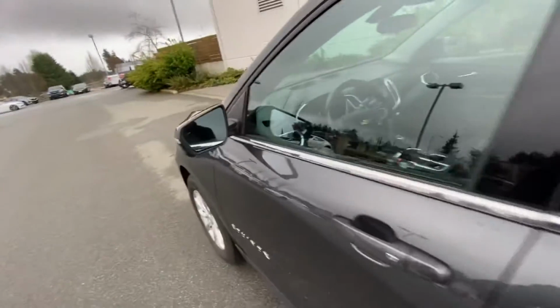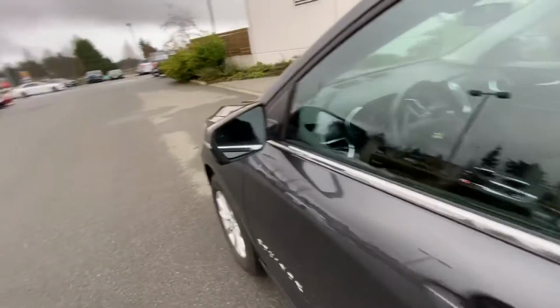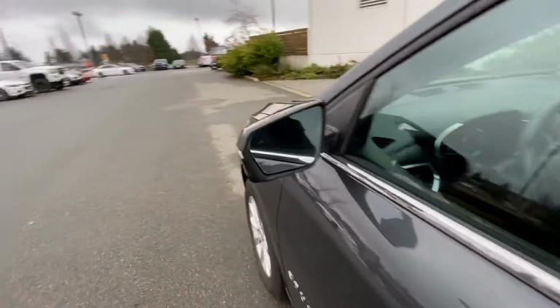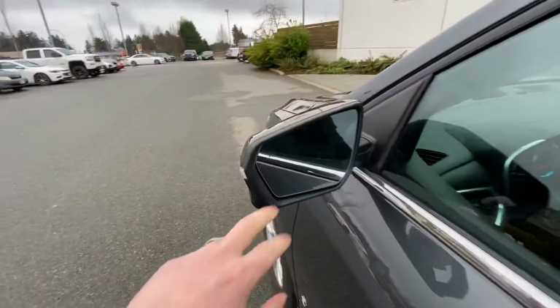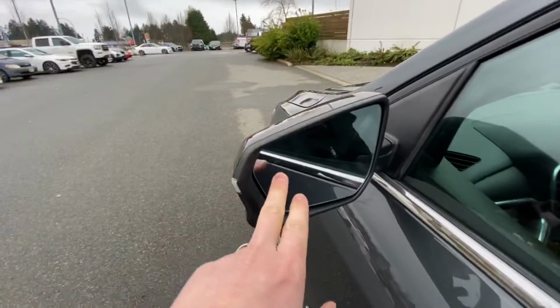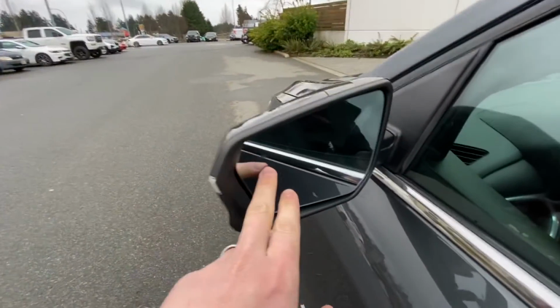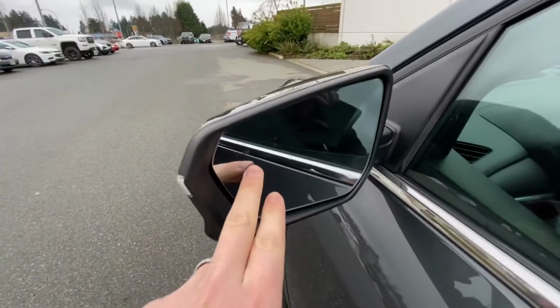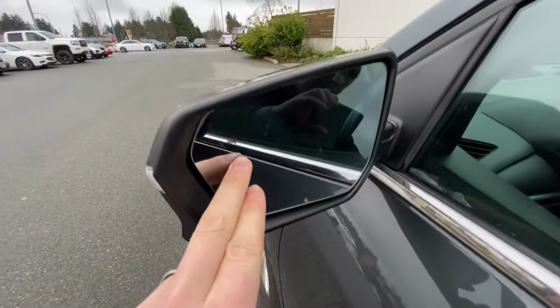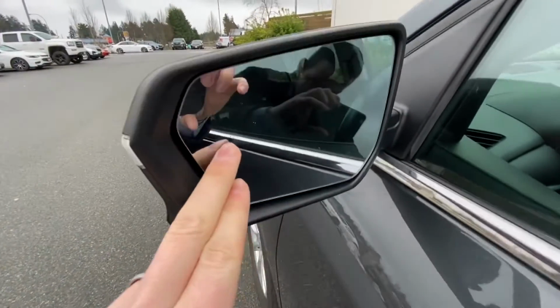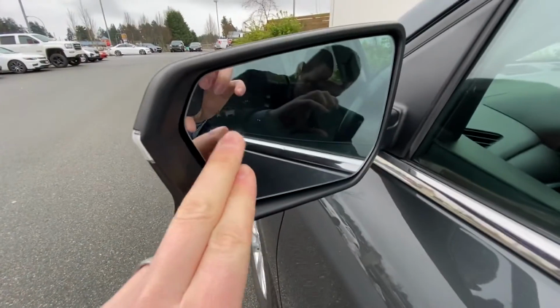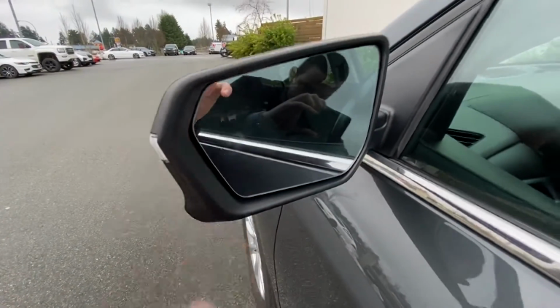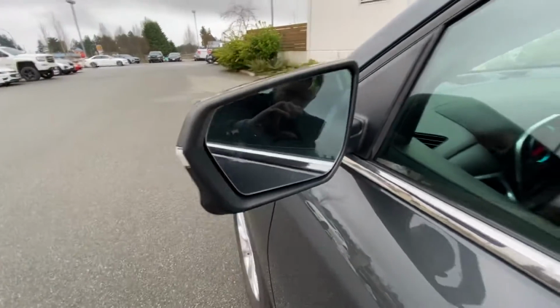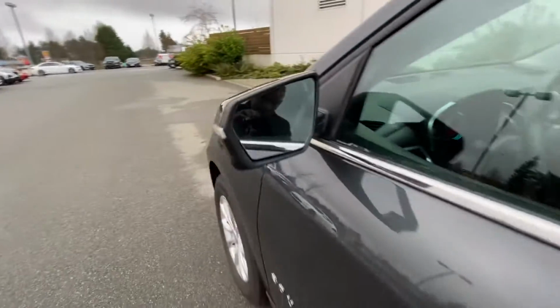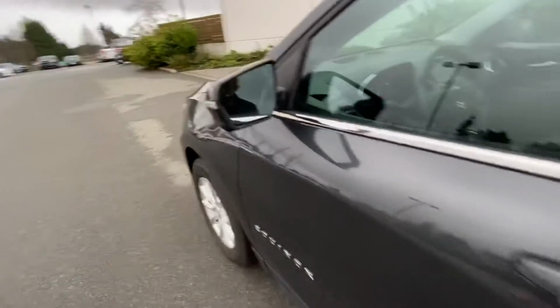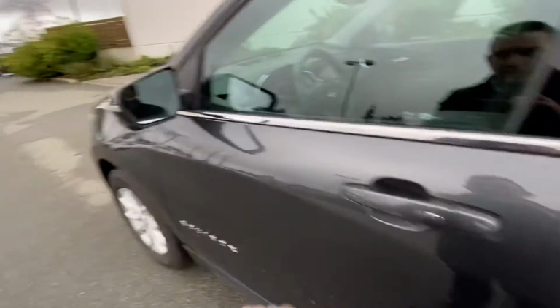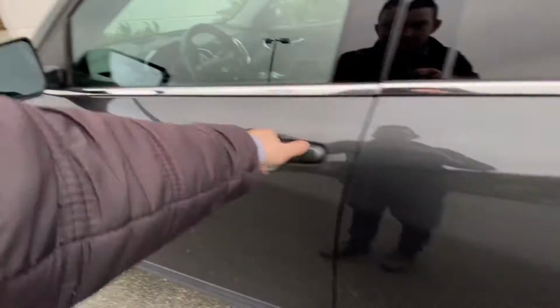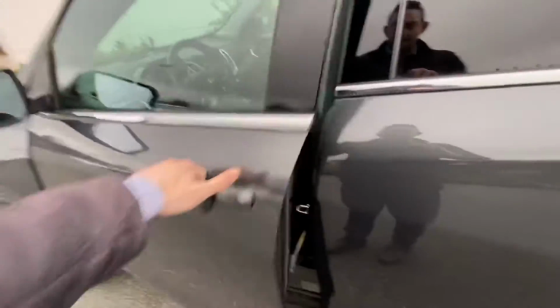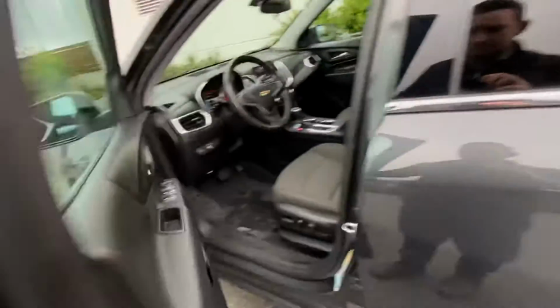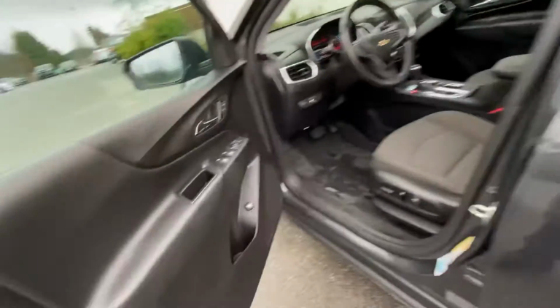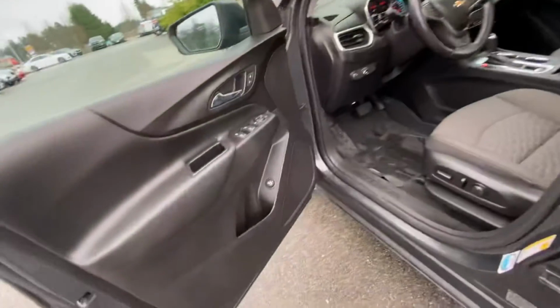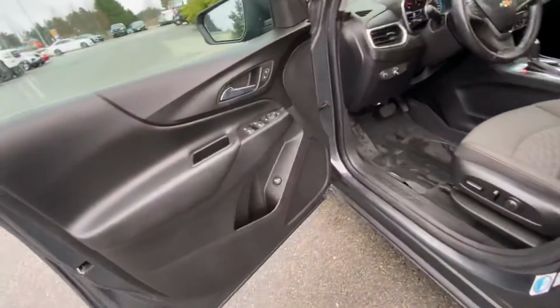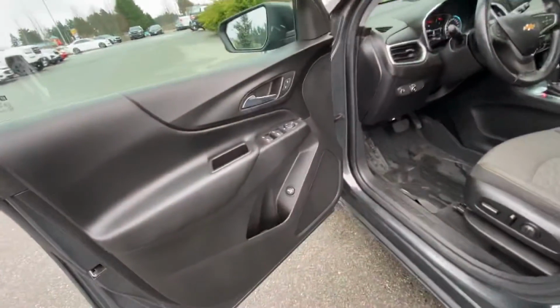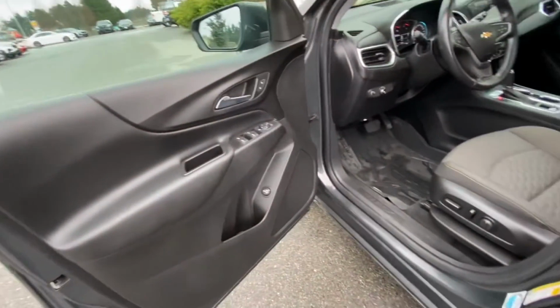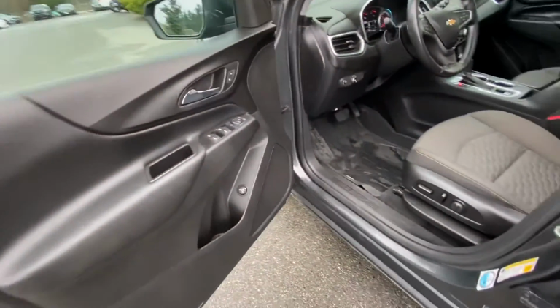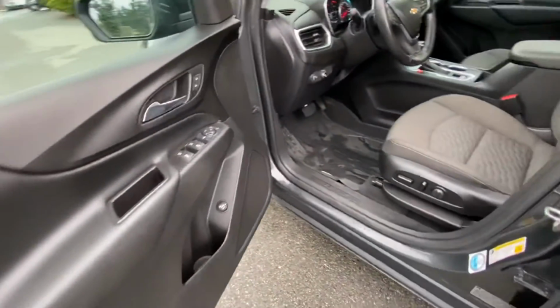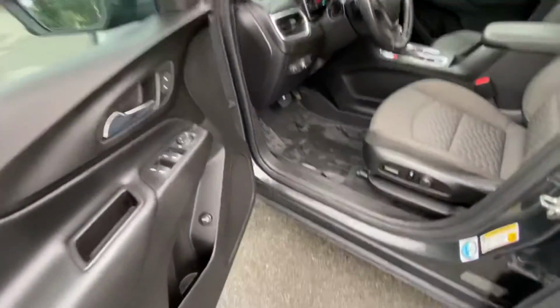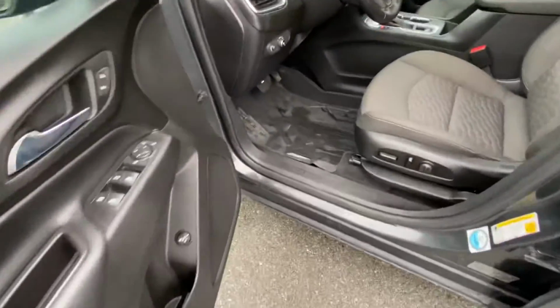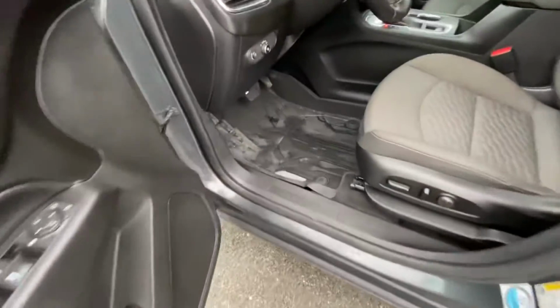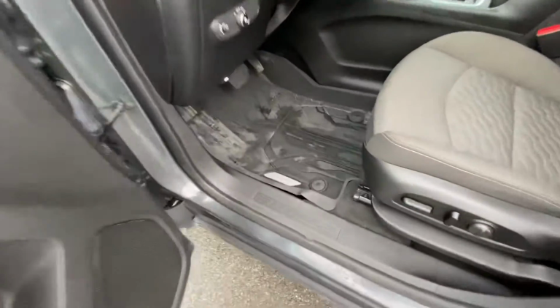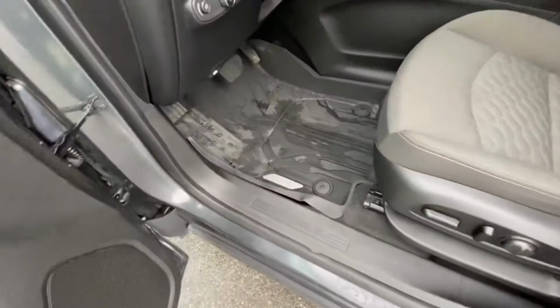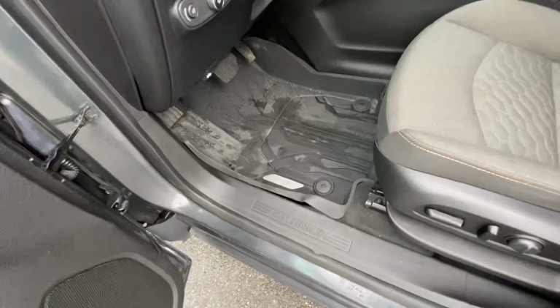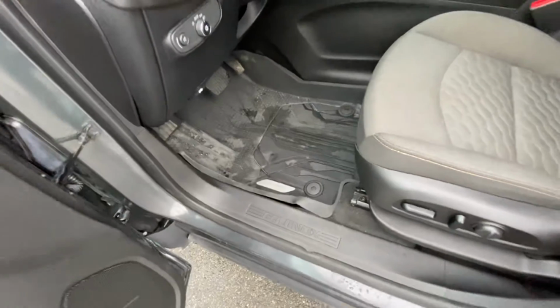These are the blind spot monitors — they light up in the mirrors if anyone's in your blind spot to keep you out of trouble. It also has all-weather mats throughout.